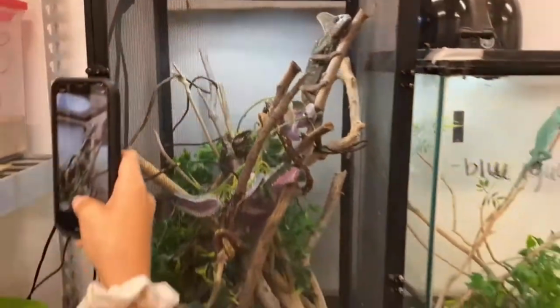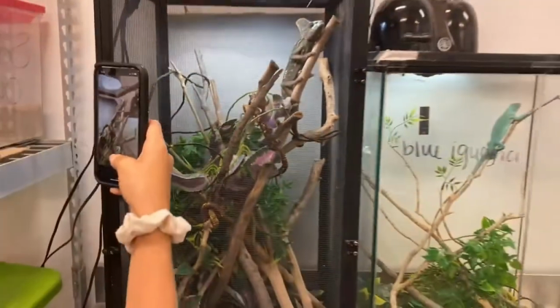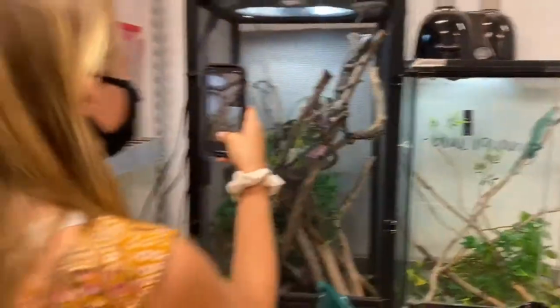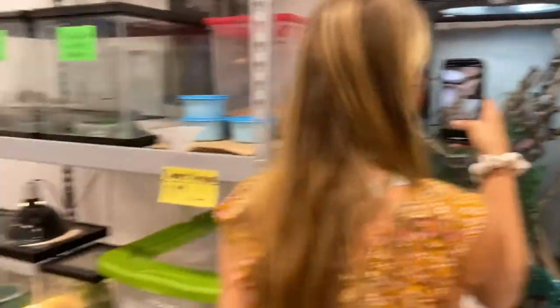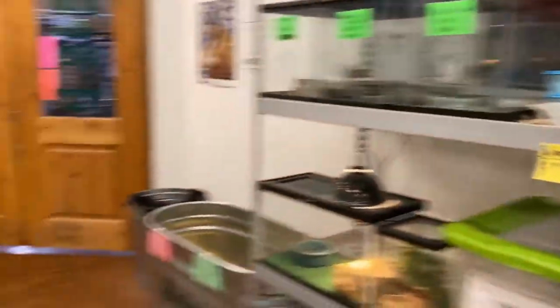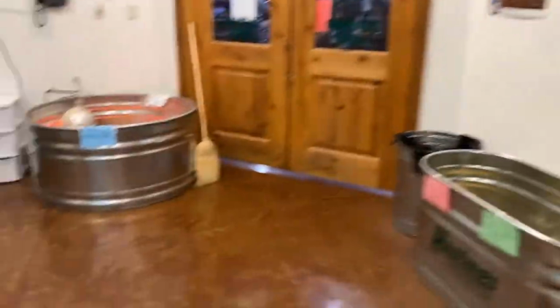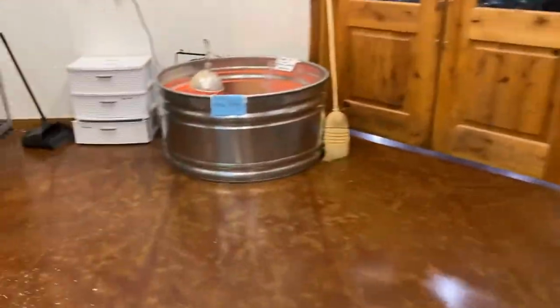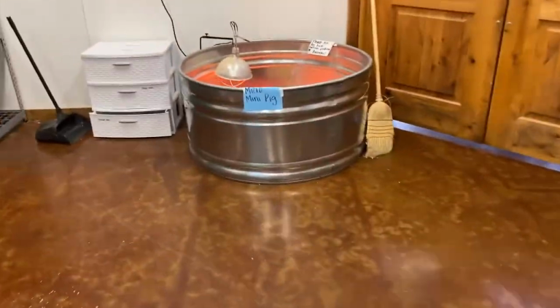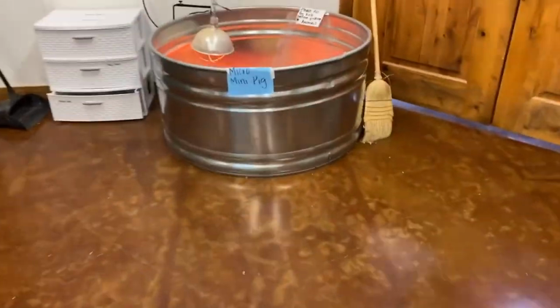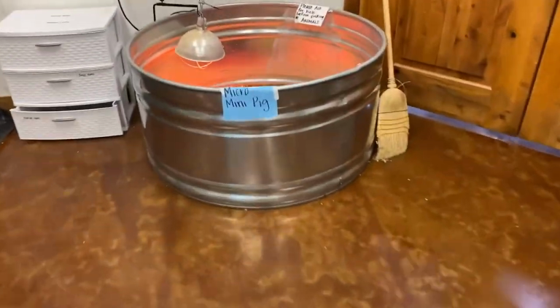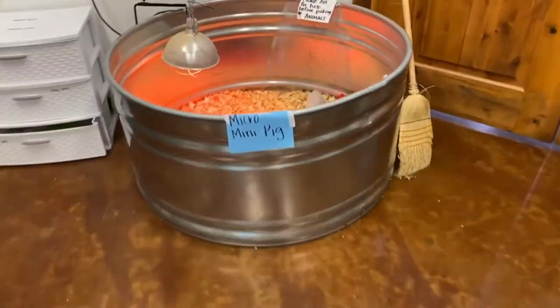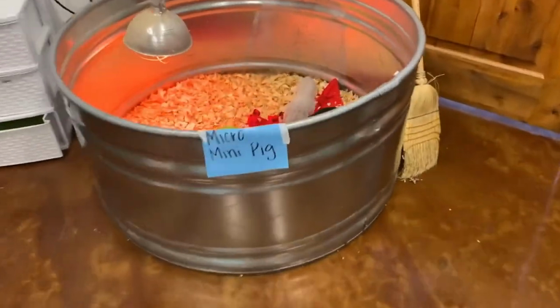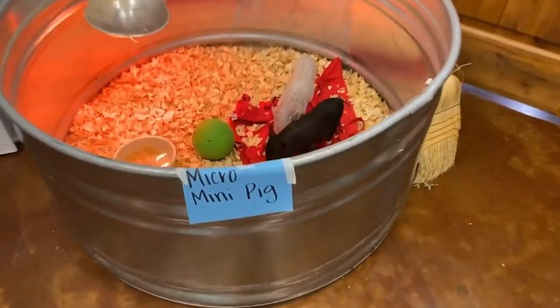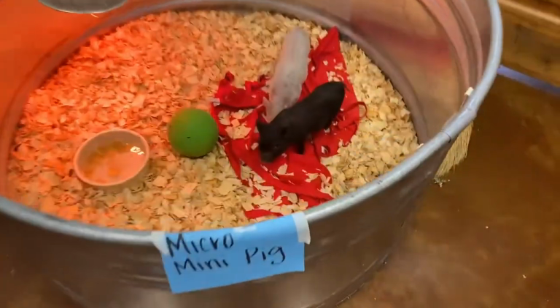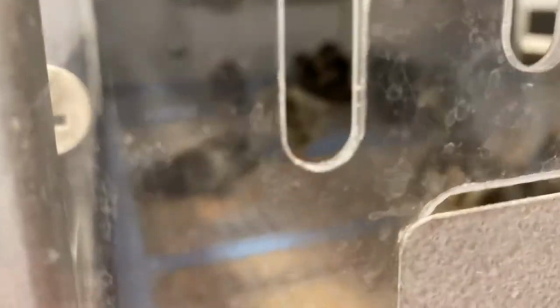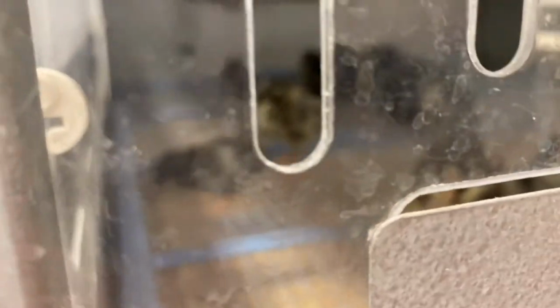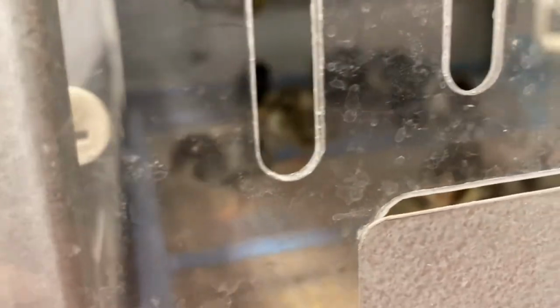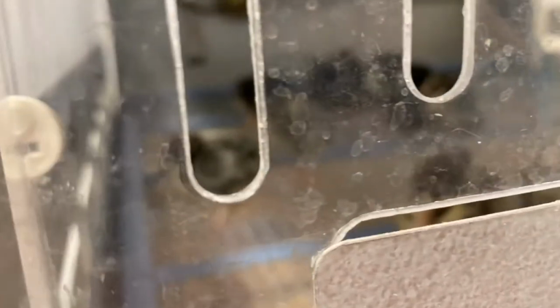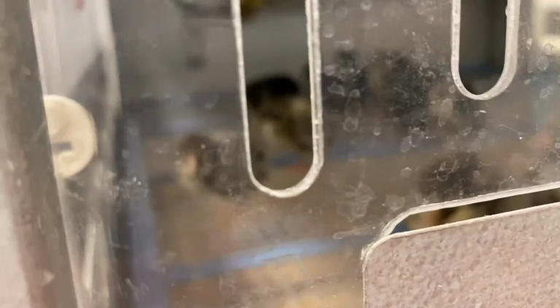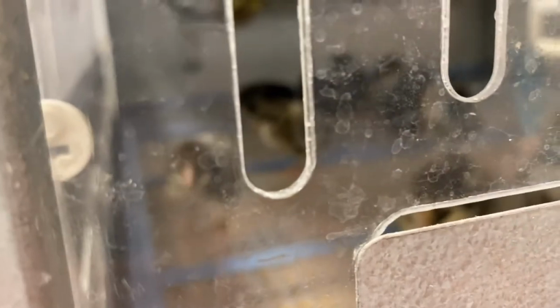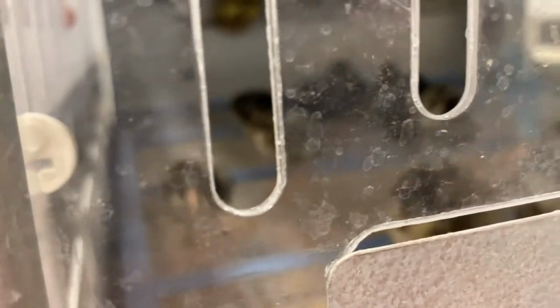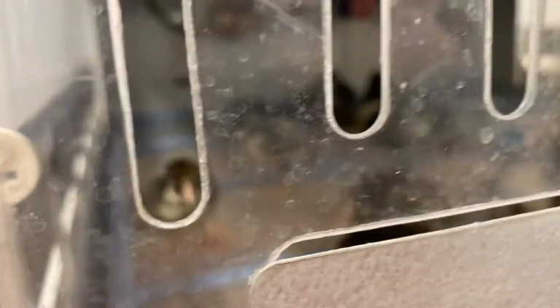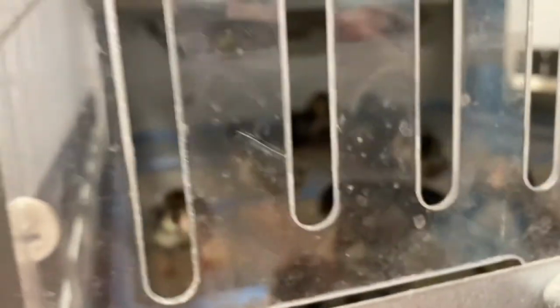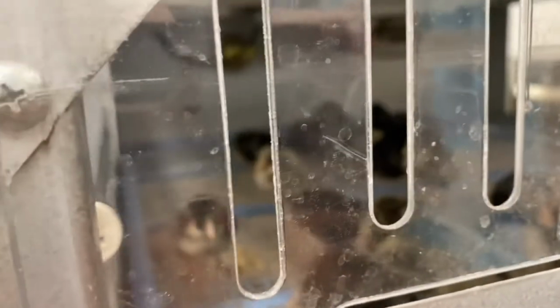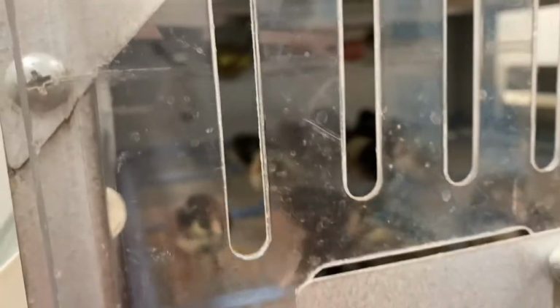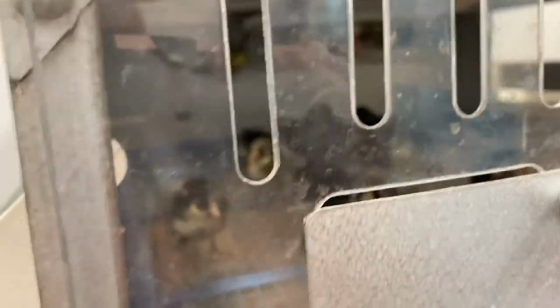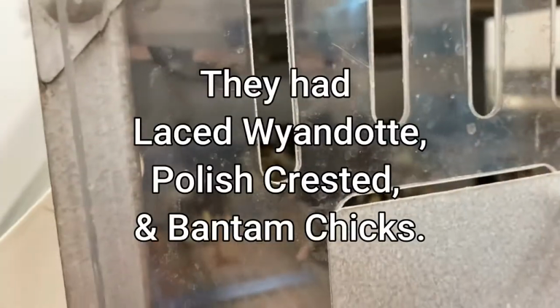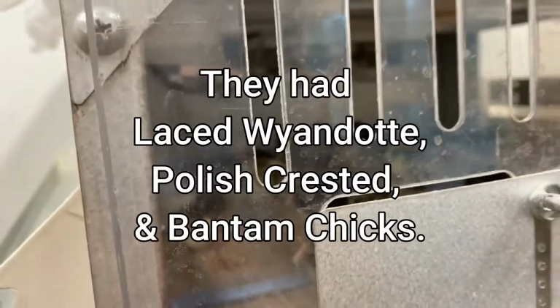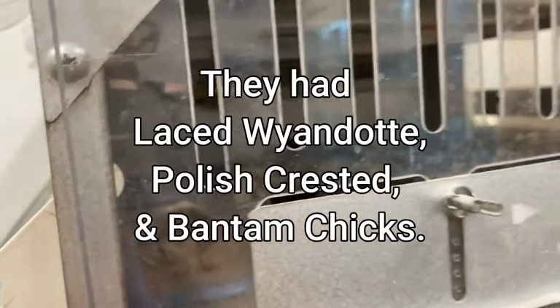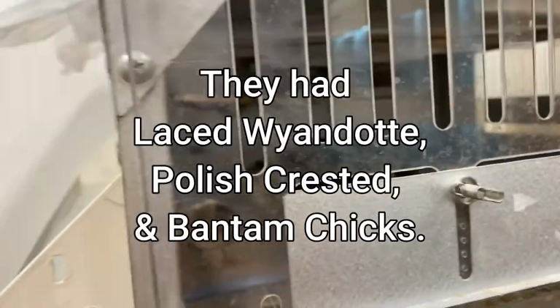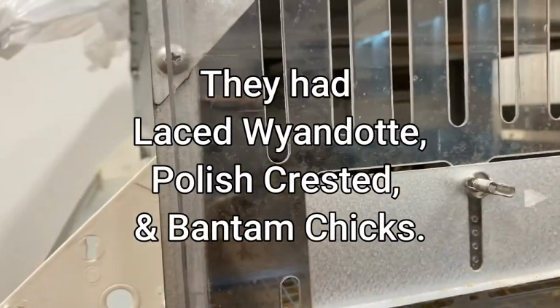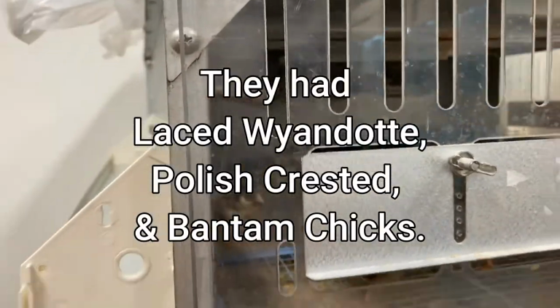Oh my goodness, this little piggy needs to come to pork chop. Look at that little guy — he looks like an owl. All right, so we're definitely going to get some of those.